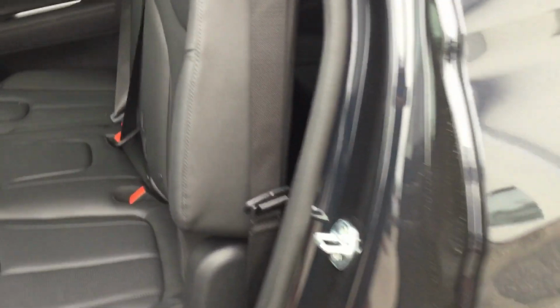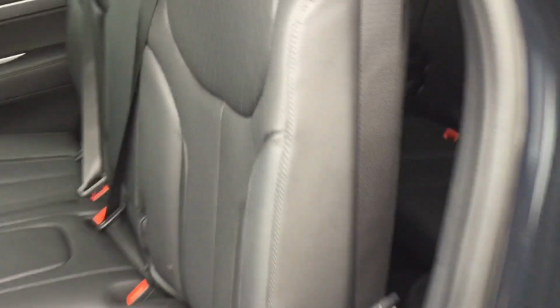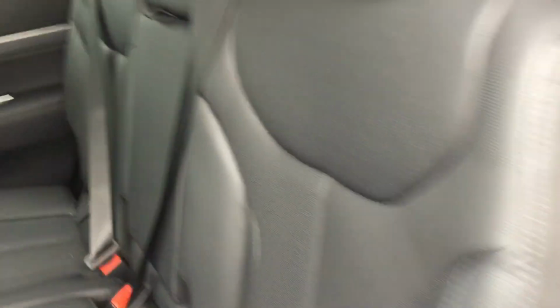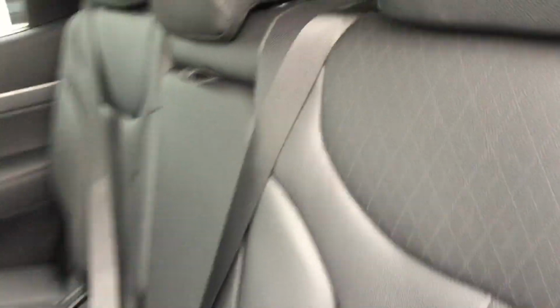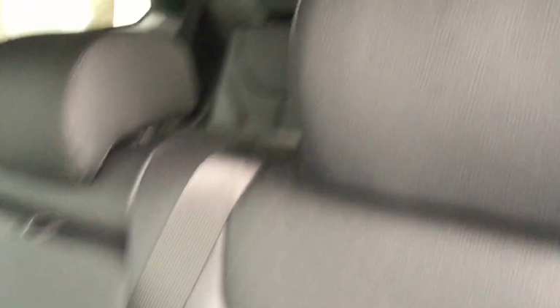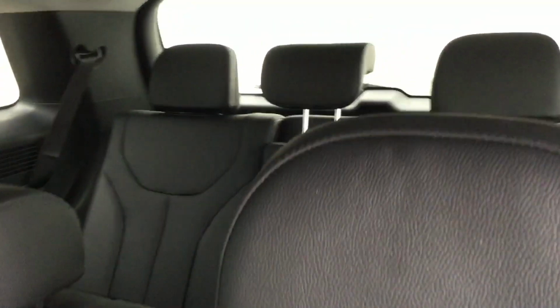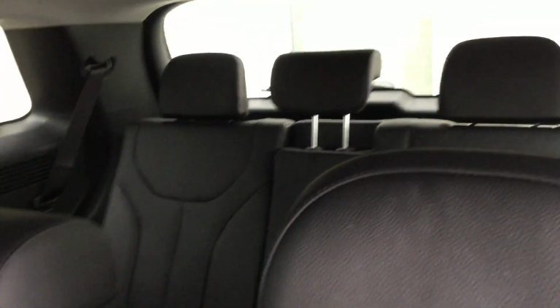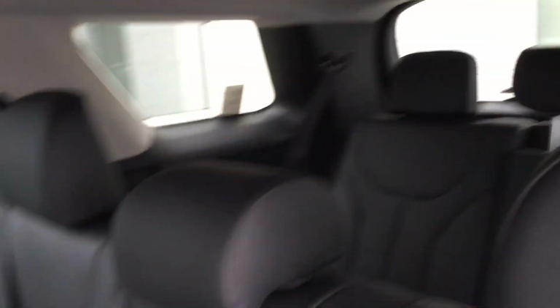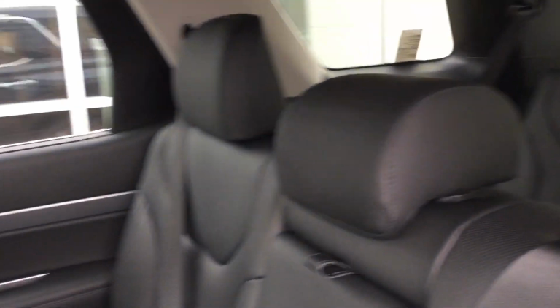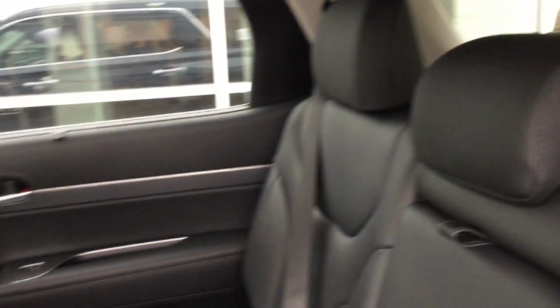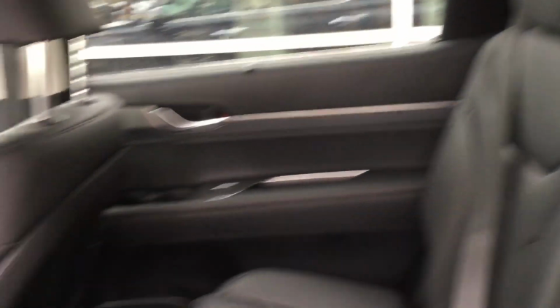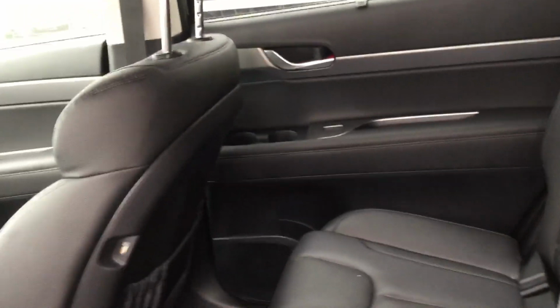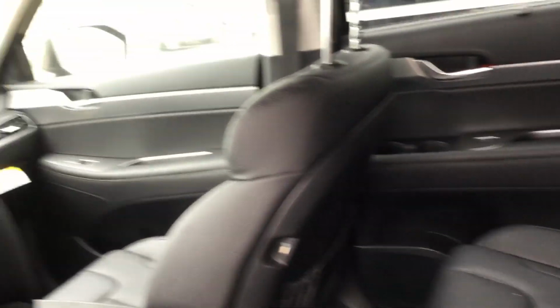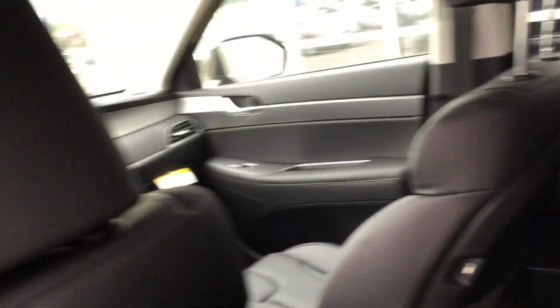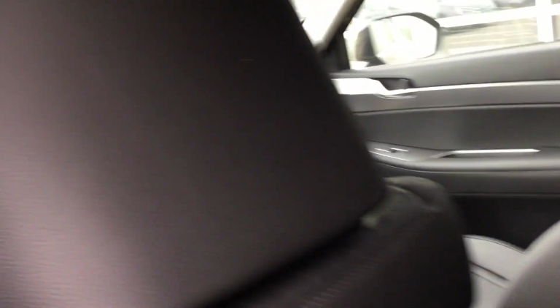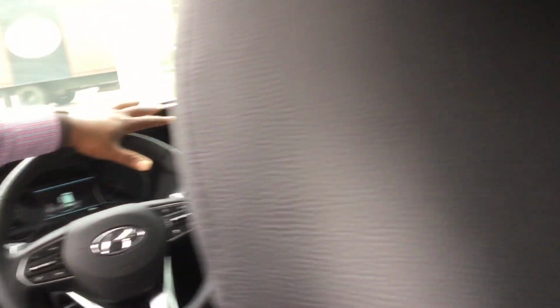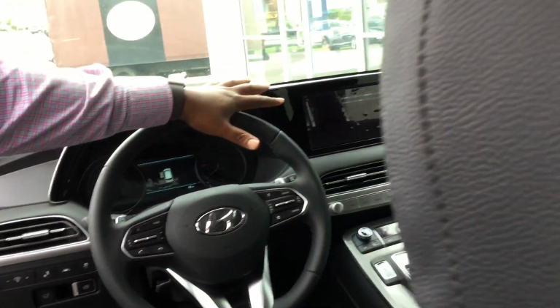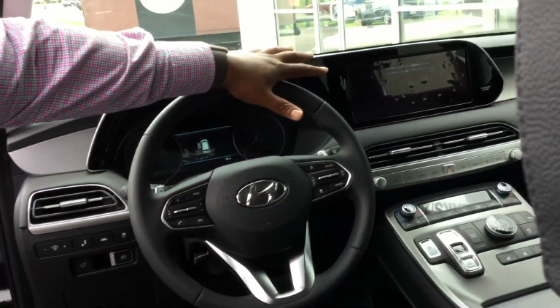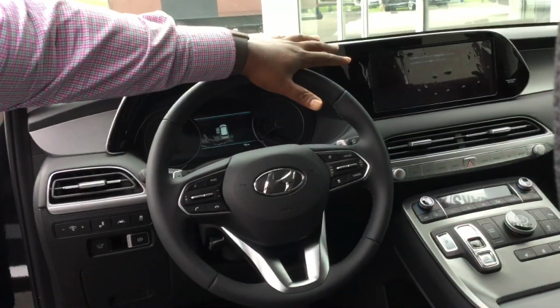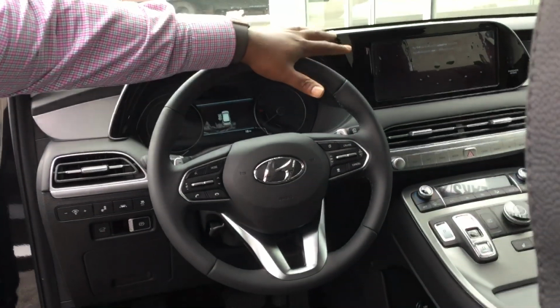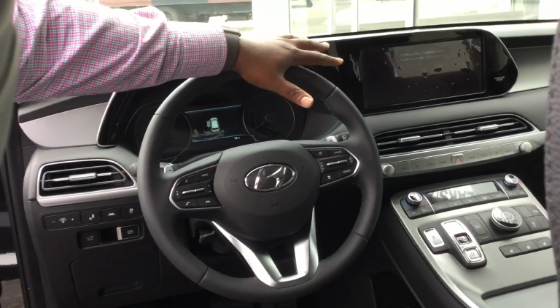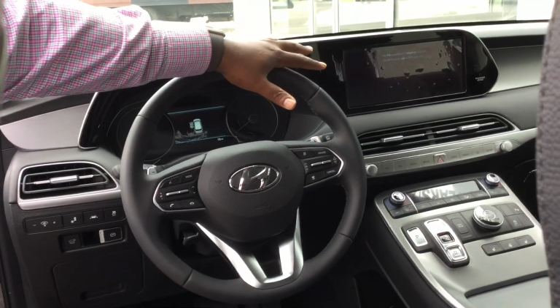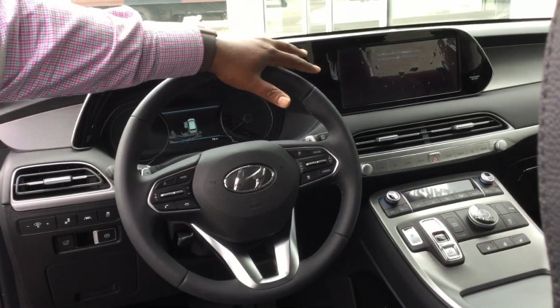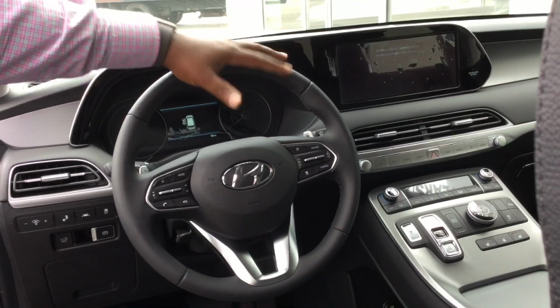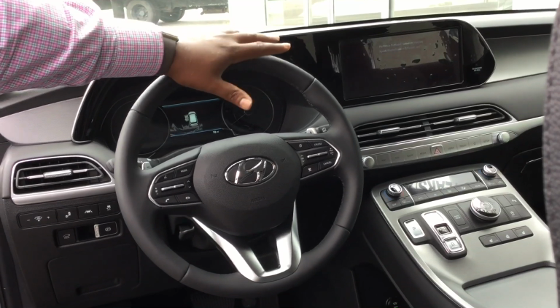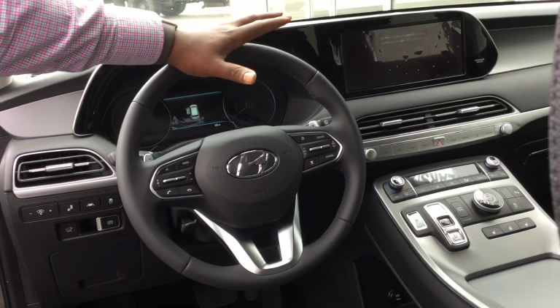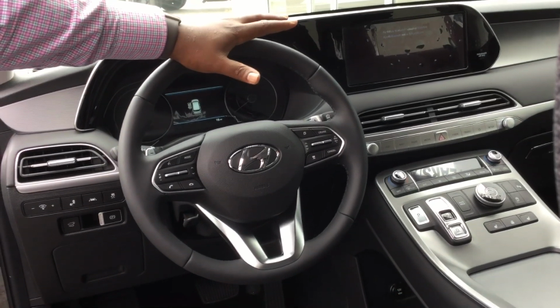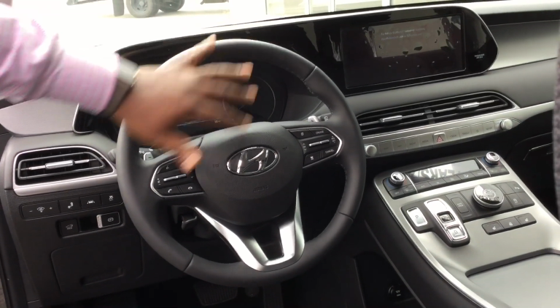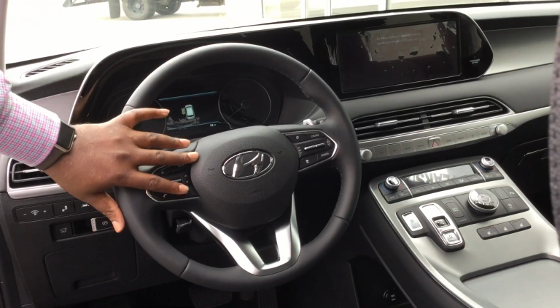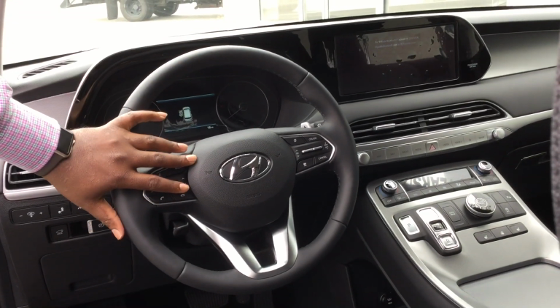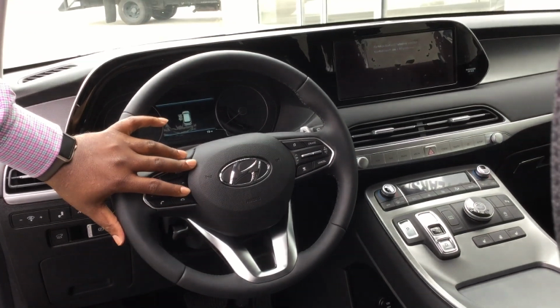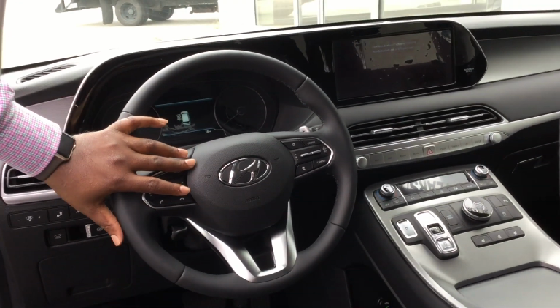Now, this beautiful third-row vehicle is going to come leather equipped and also with a sunroof. It also features a 10.25-inch touchscreen dash with Apple CarPlay, Android Auto, backup cam, navigation, and Bluetooth controls at the touch of your fingertips.